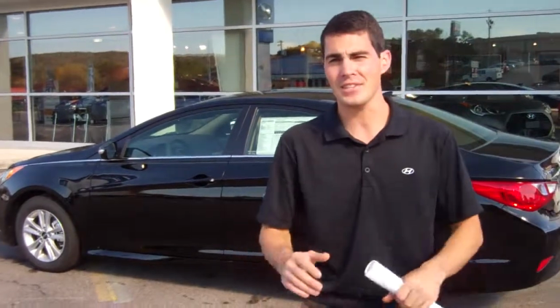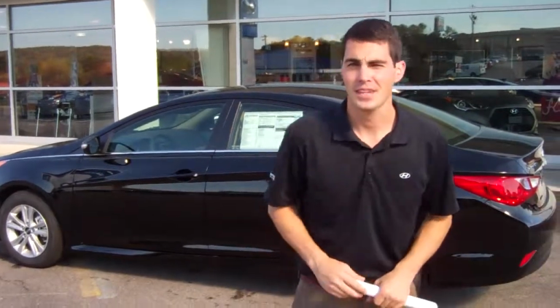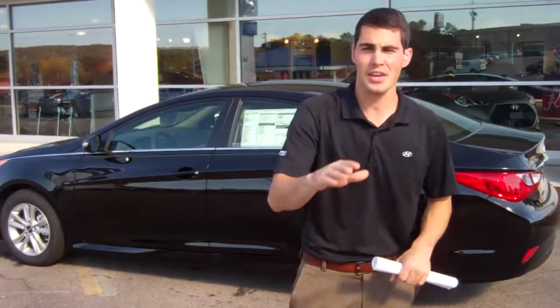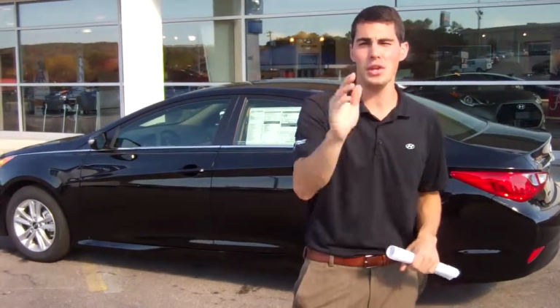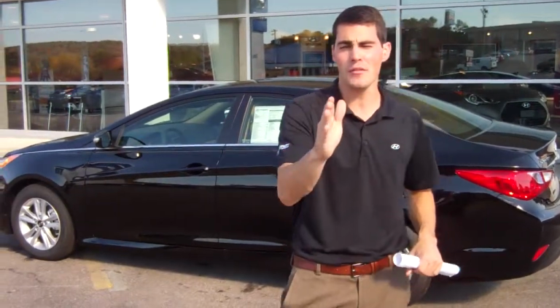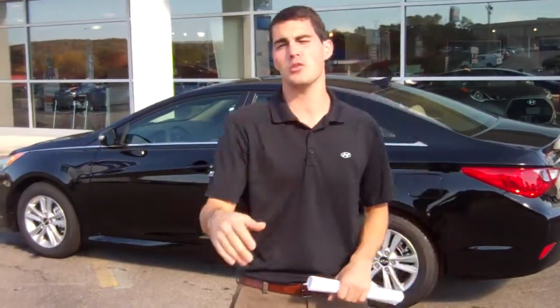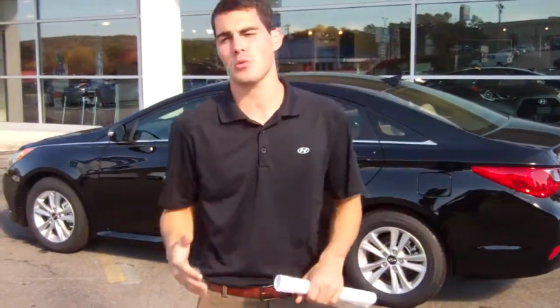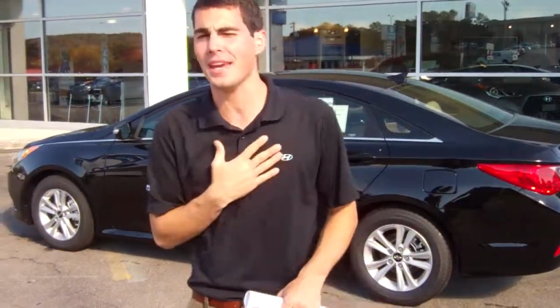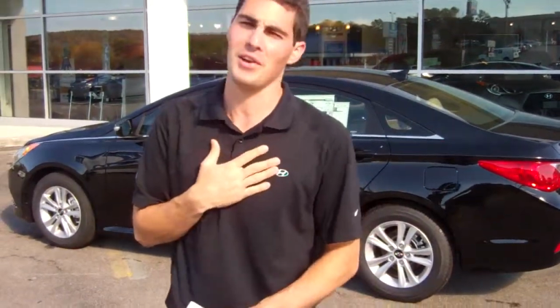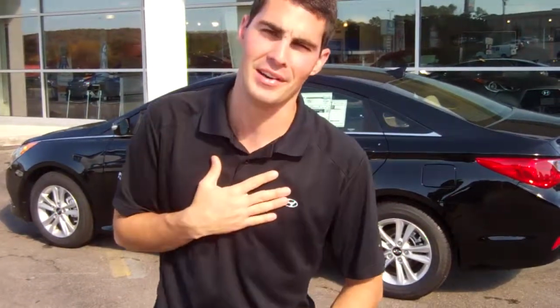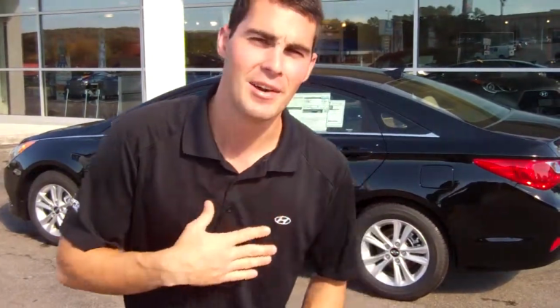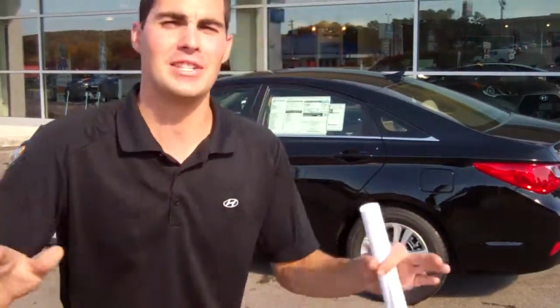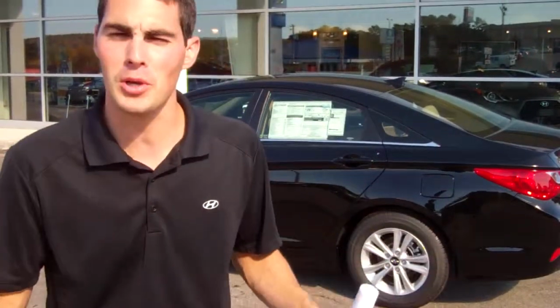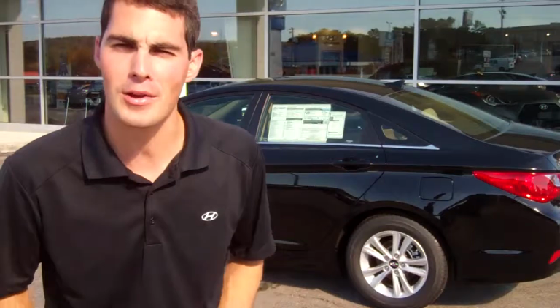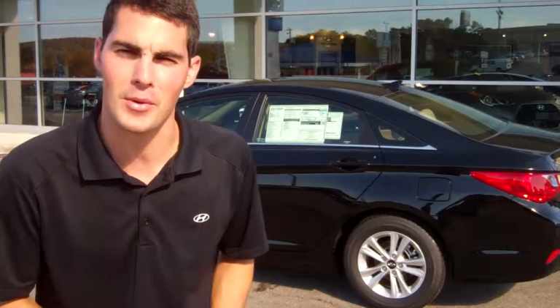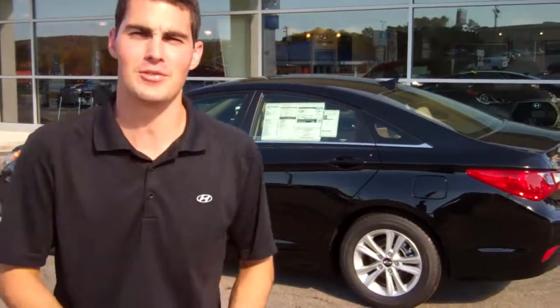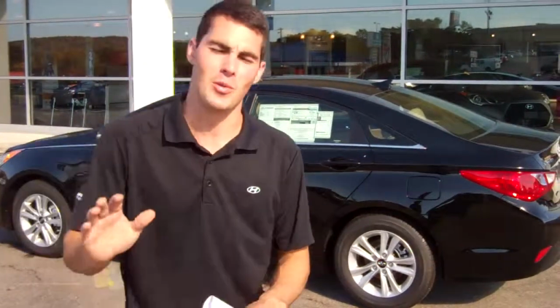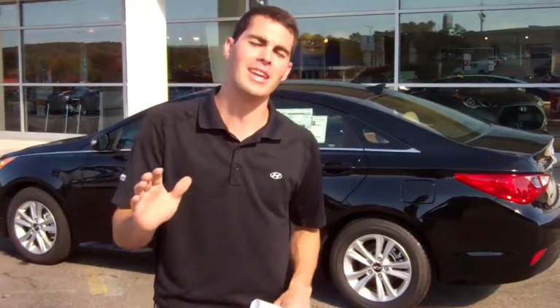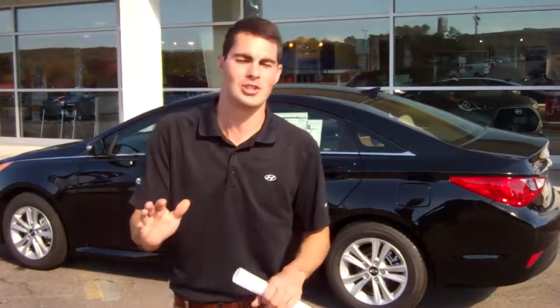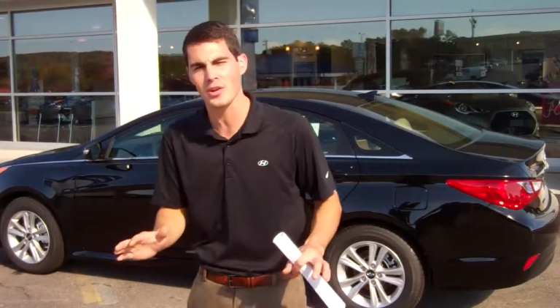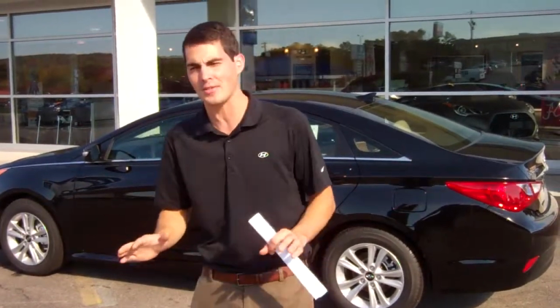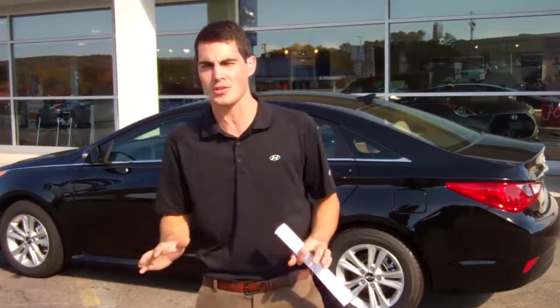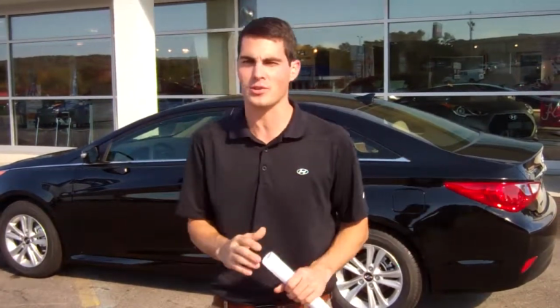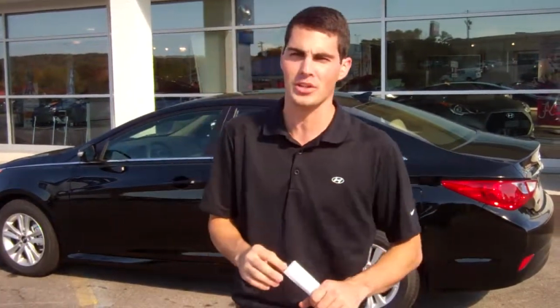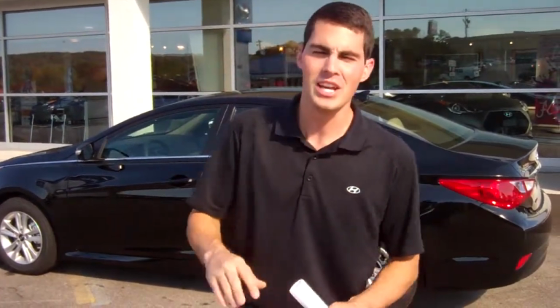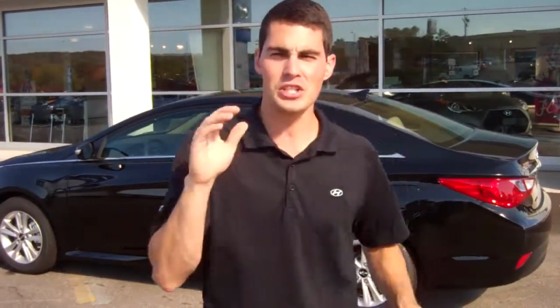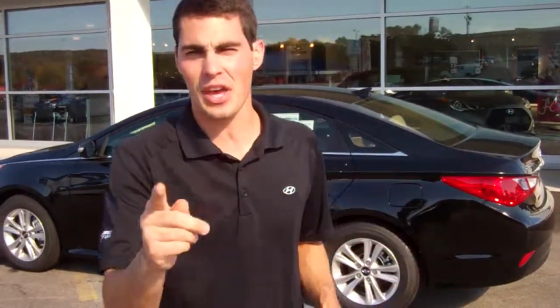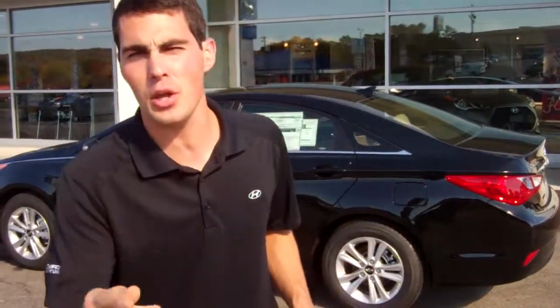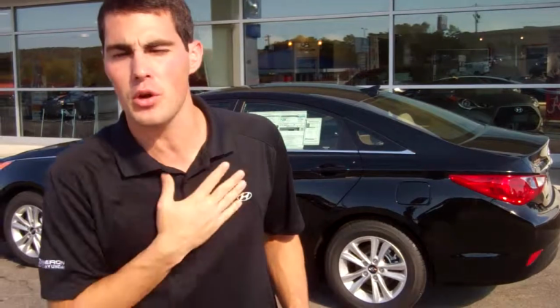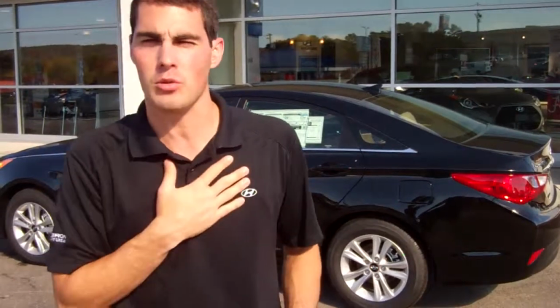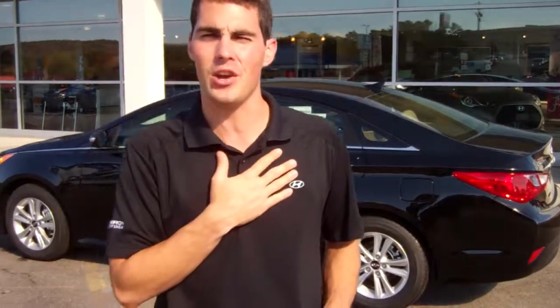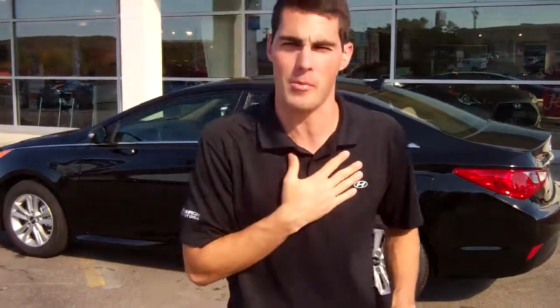And as a thank you to you for doing your business with me — because I know you will — we're going to double your powertrain warranty. That's right, 20 years, 200,000 miles on your powertrain warranty, just as a thank you to you for doing business with me here at Tameron.